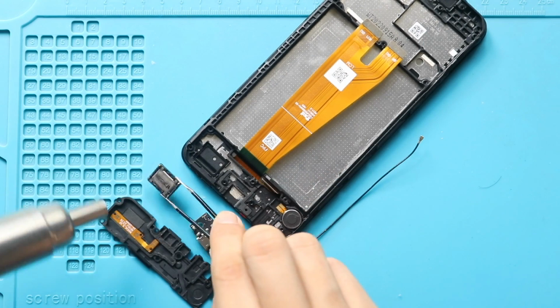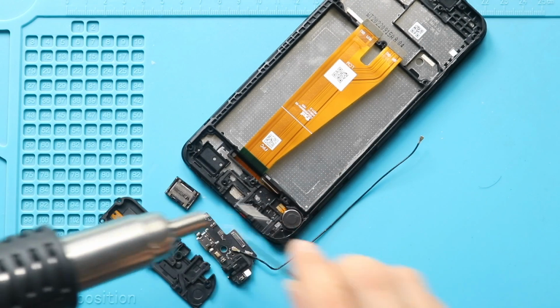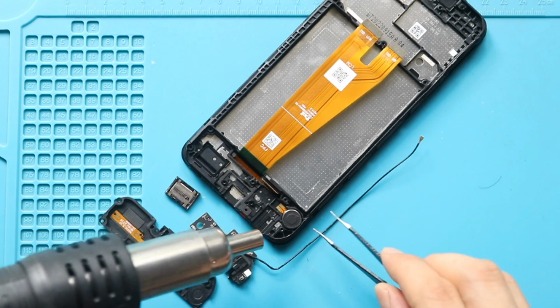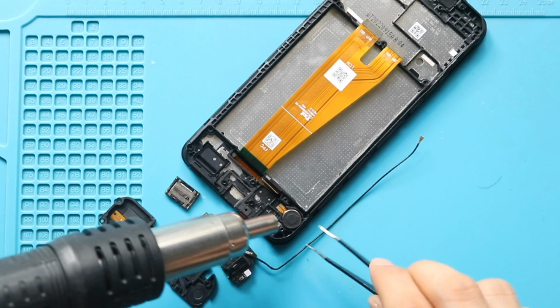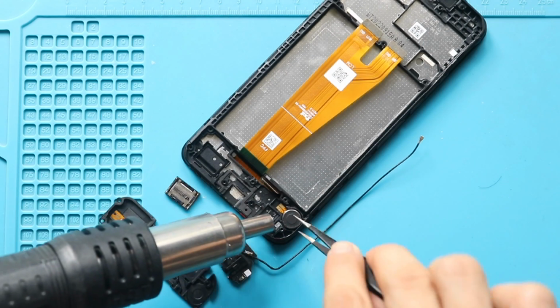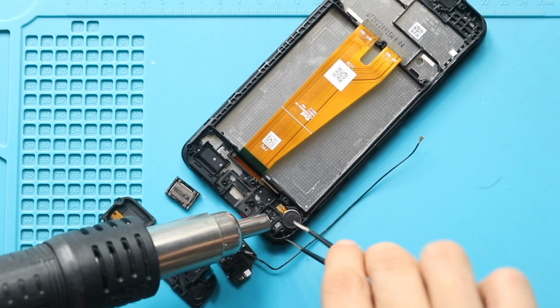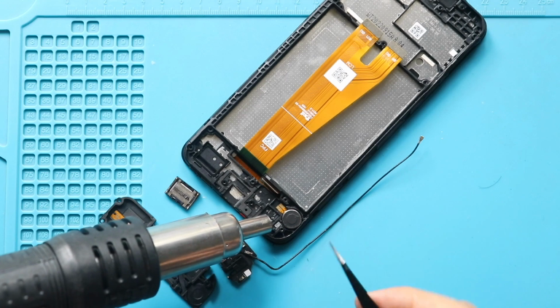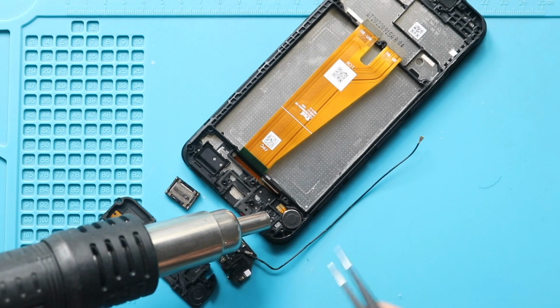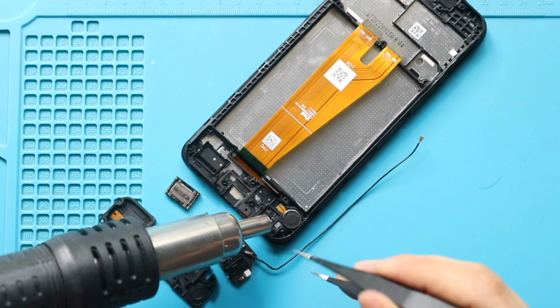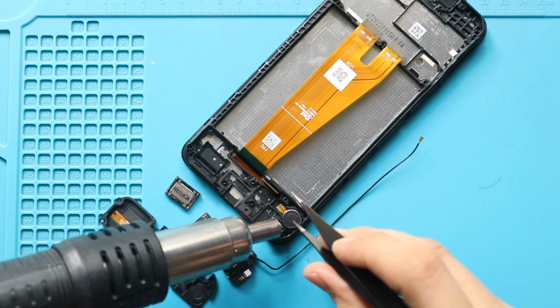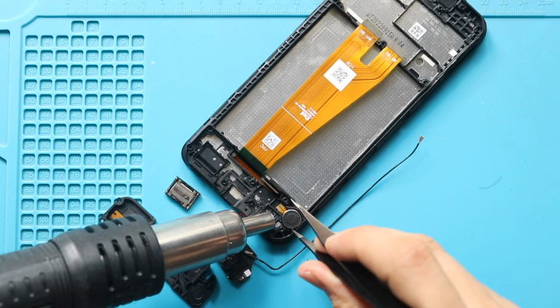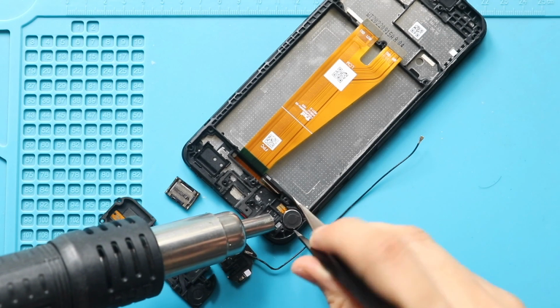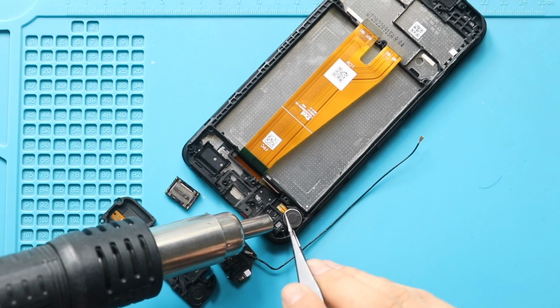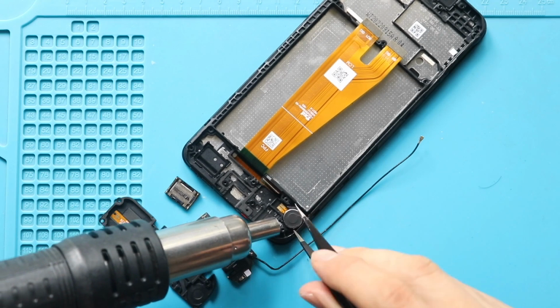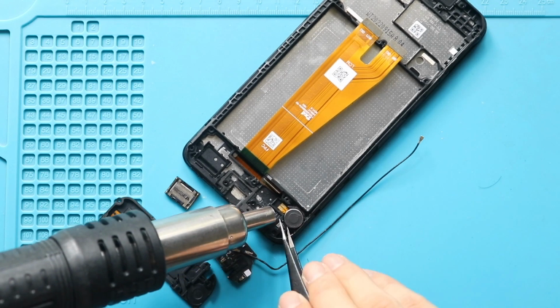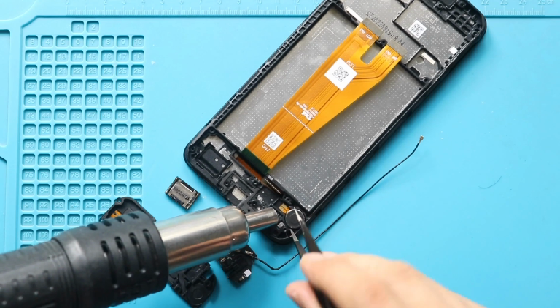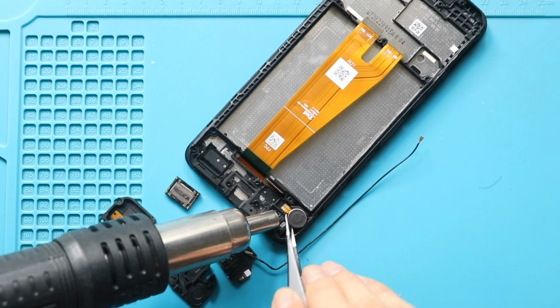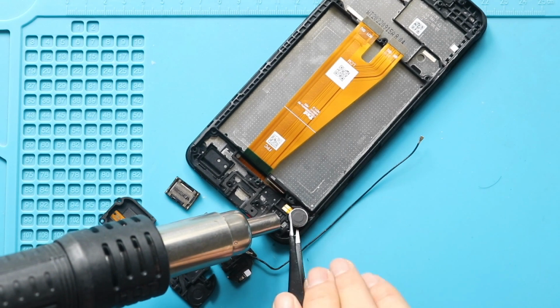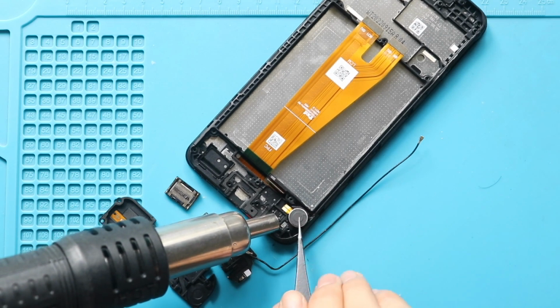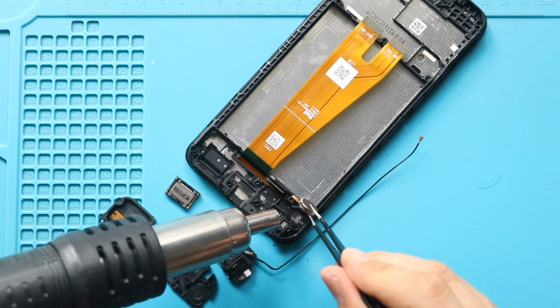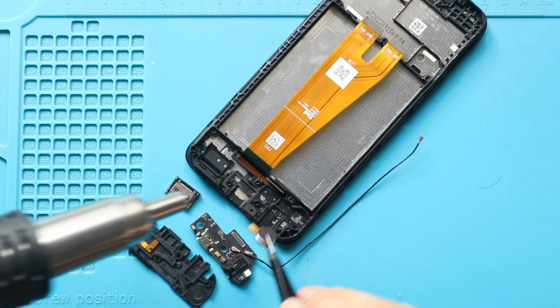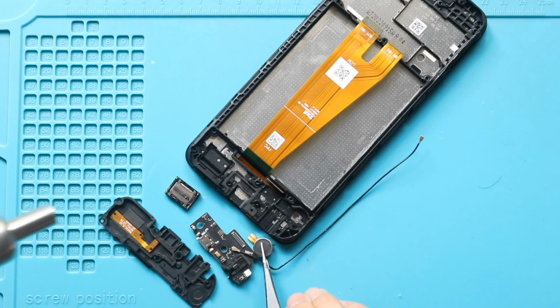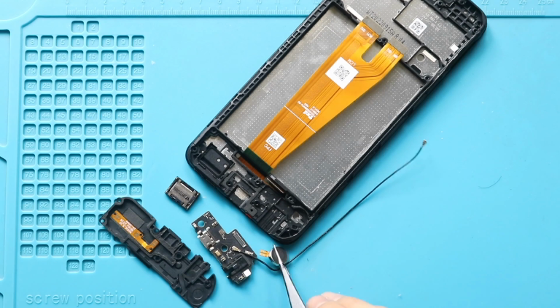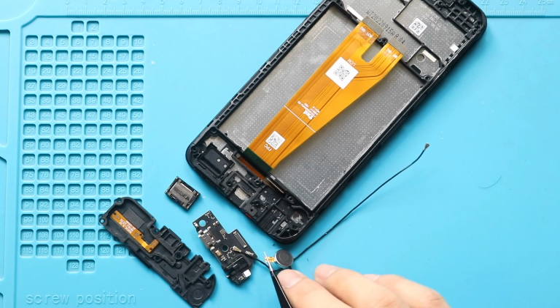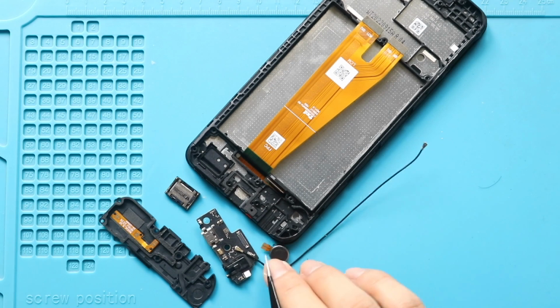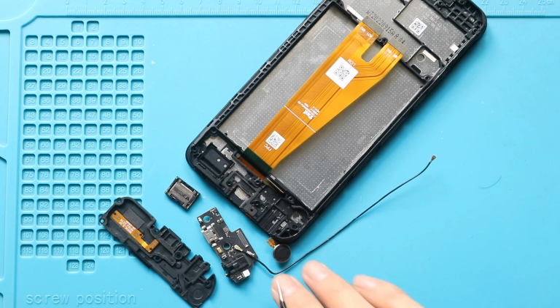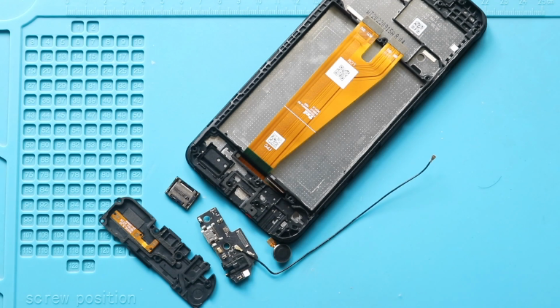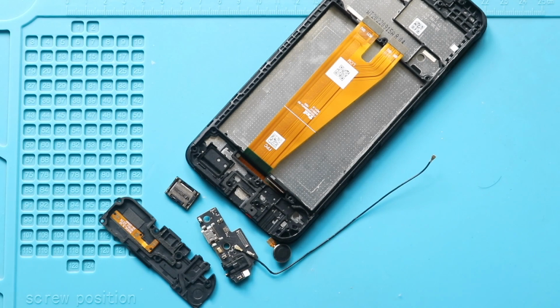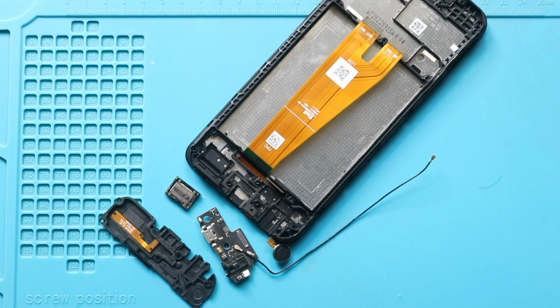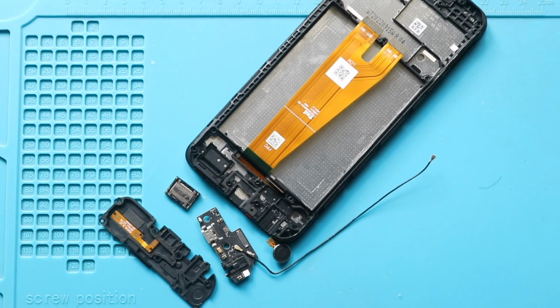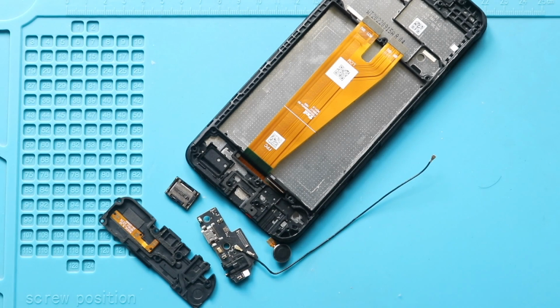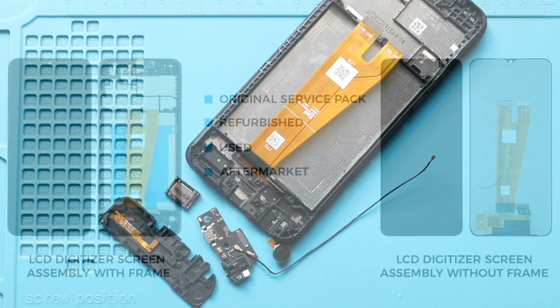Next, pull out the vibrator motor by applying some heat. Now, the only remaining part is the broken front screen assembly with the frame.